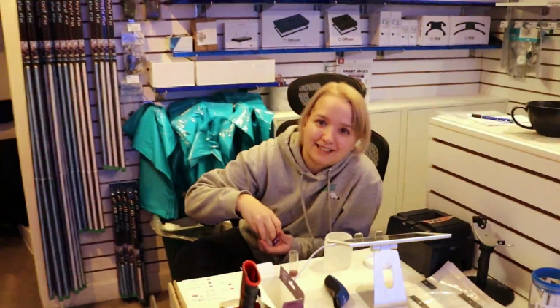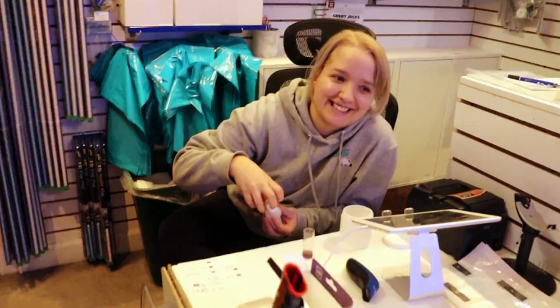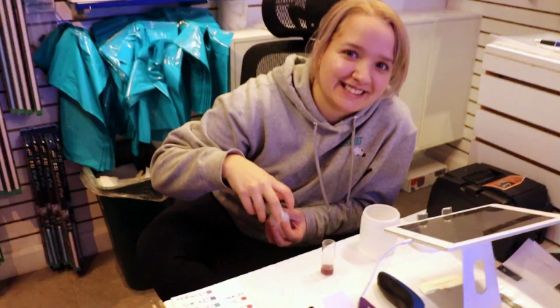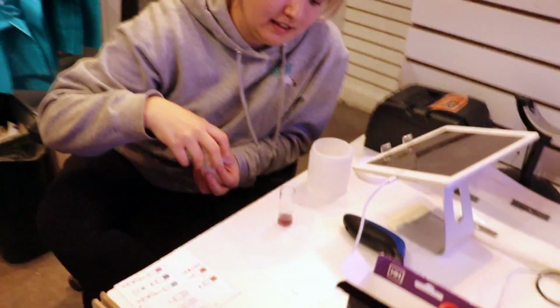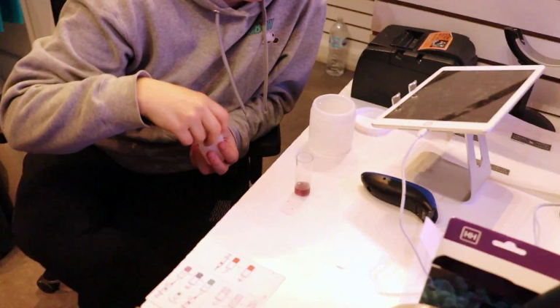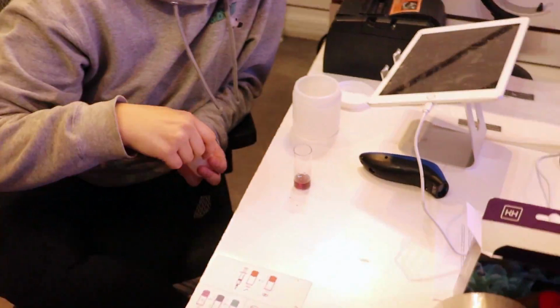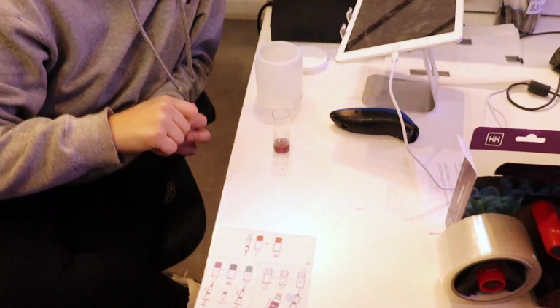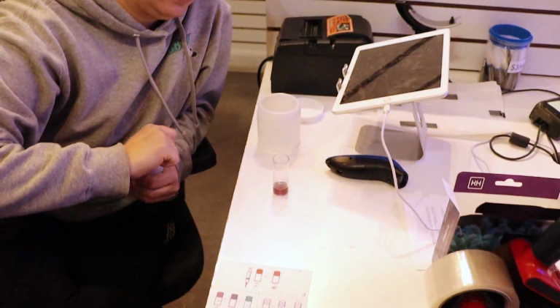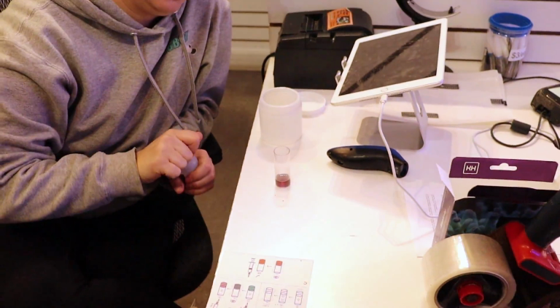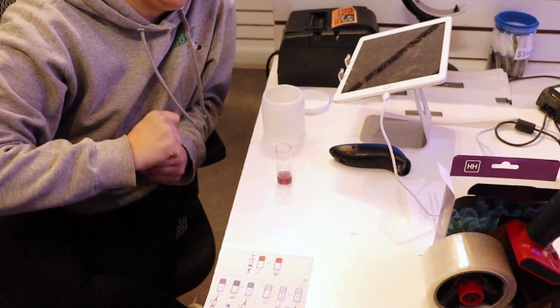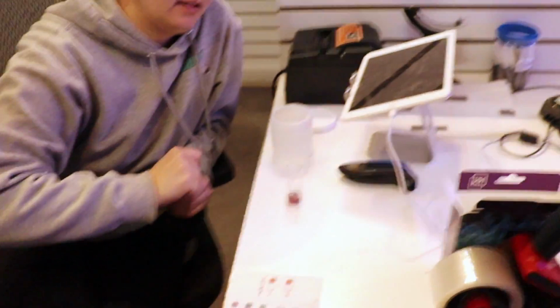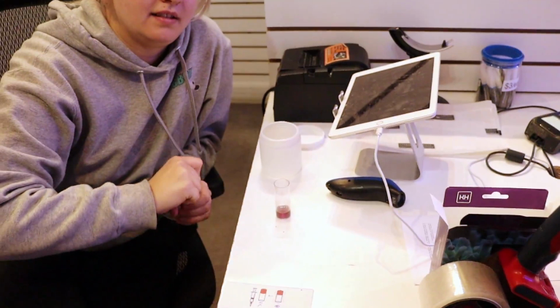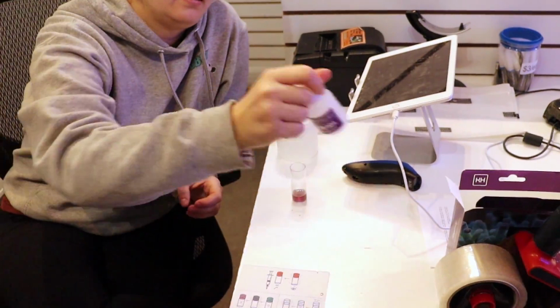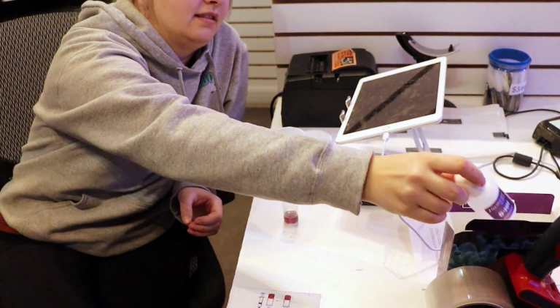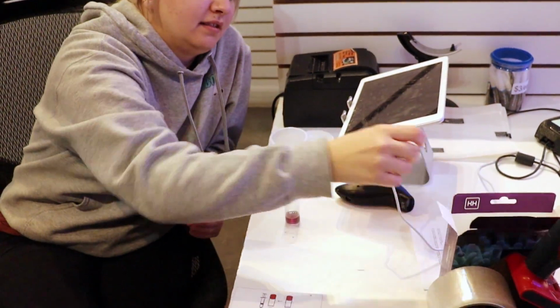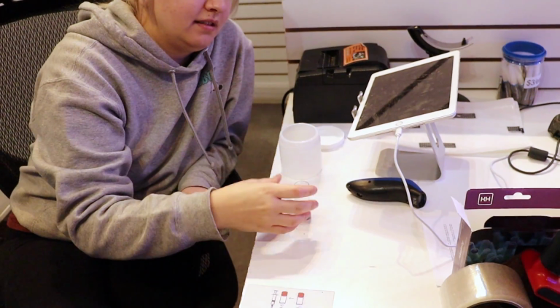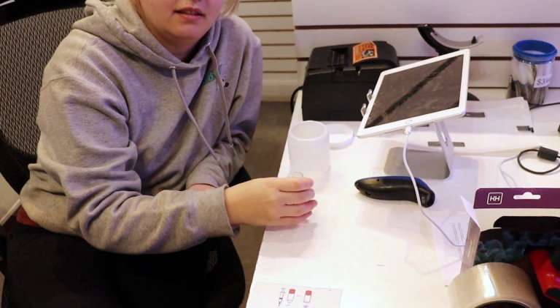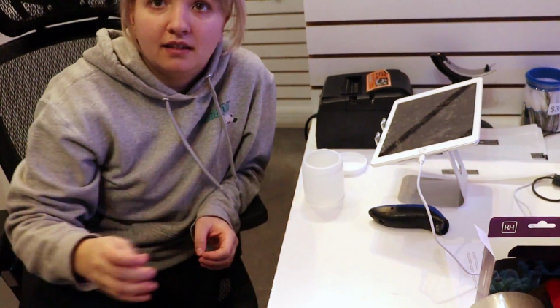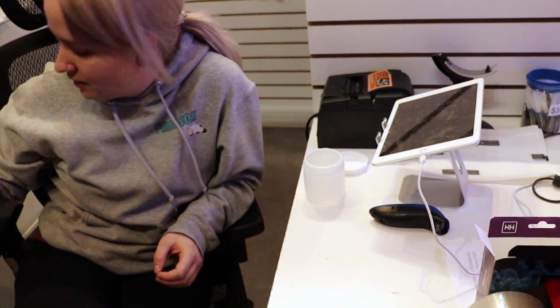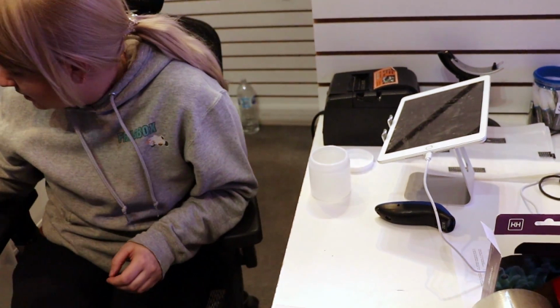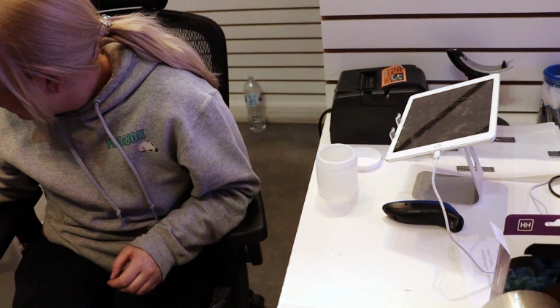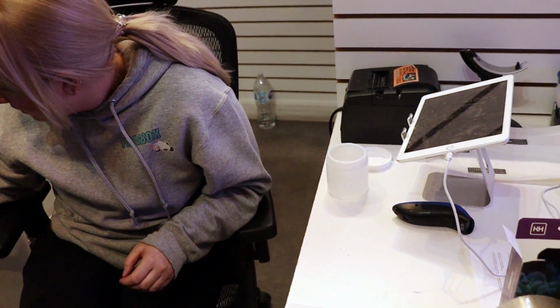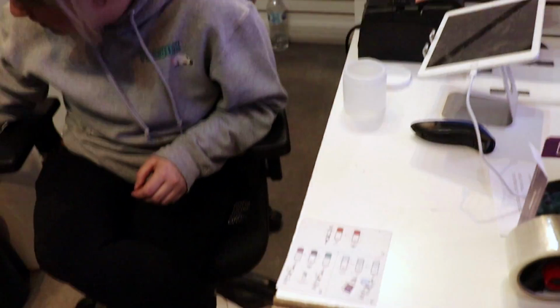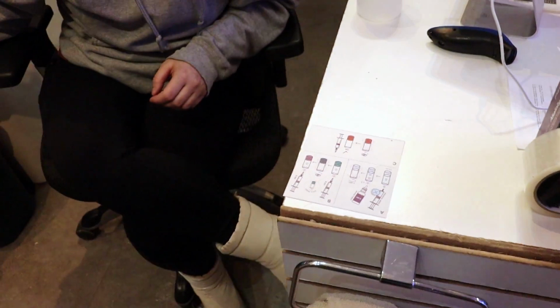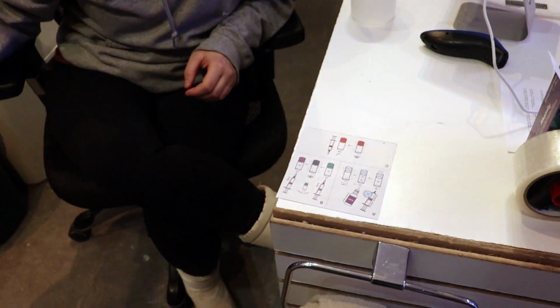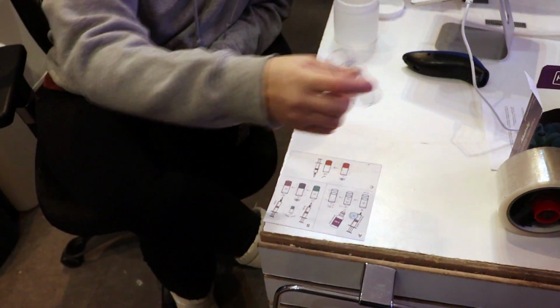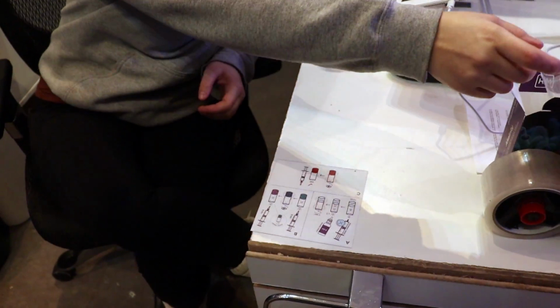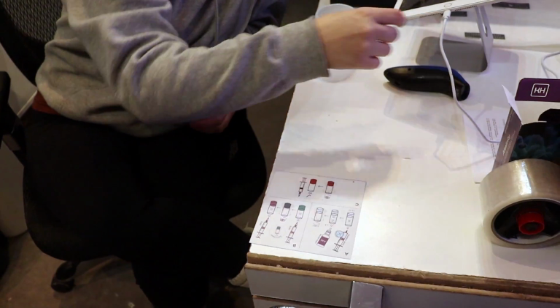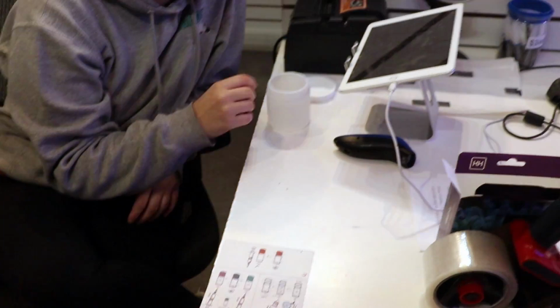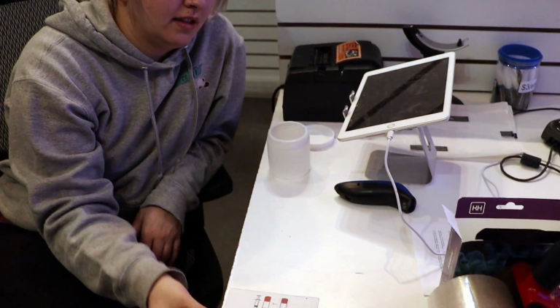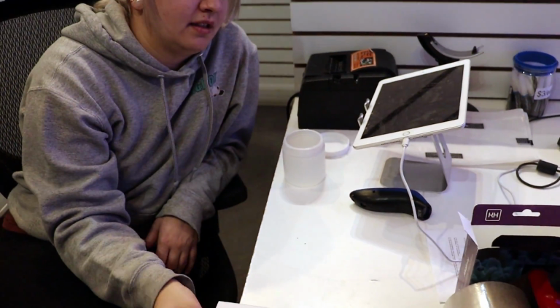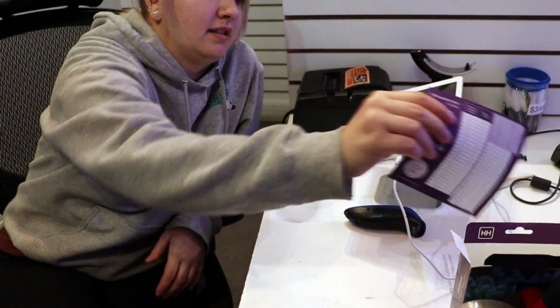Tia, our lovely water tester here, is going to take a look. She's starting with salinity, and we looked at alkalinity — and the alkalinity came in at 9.3. That's a little high.